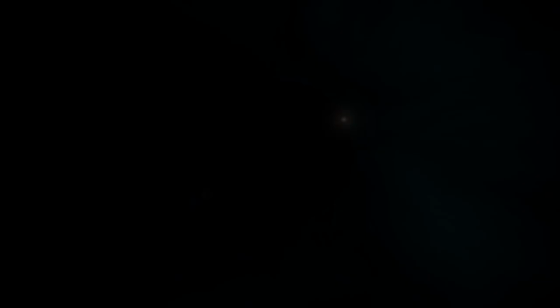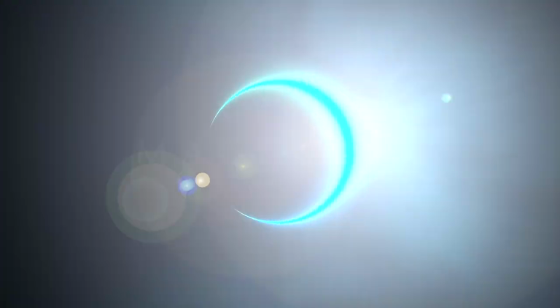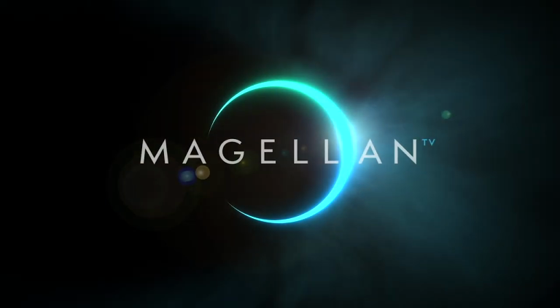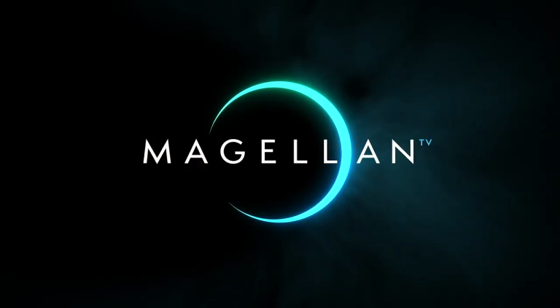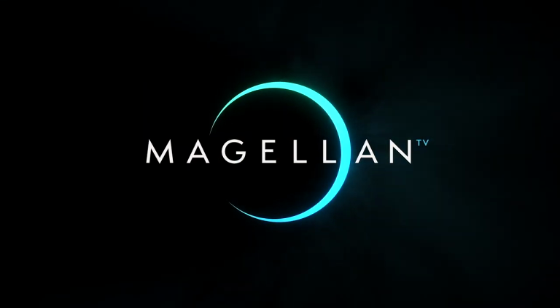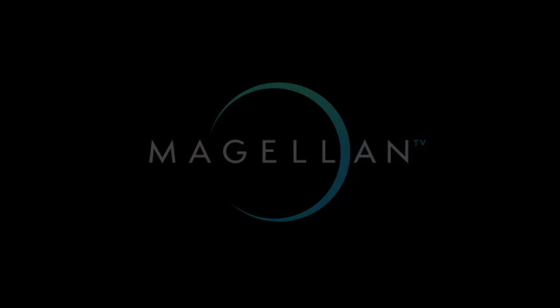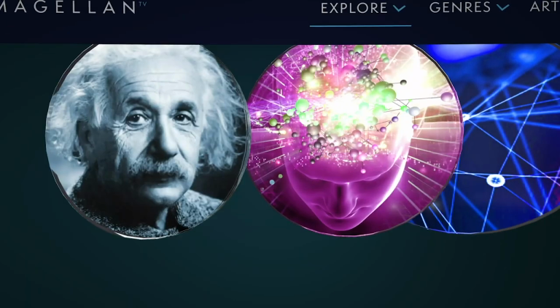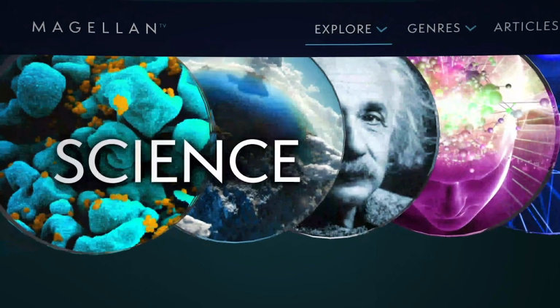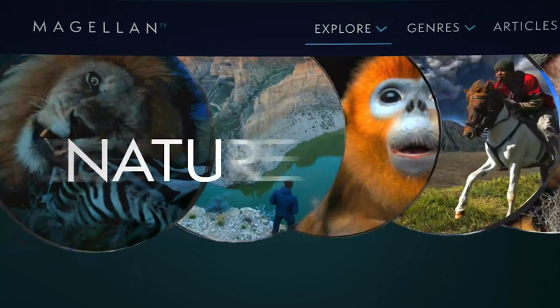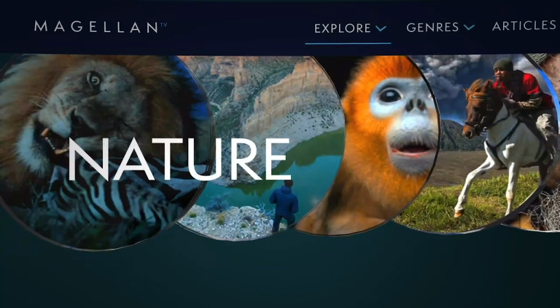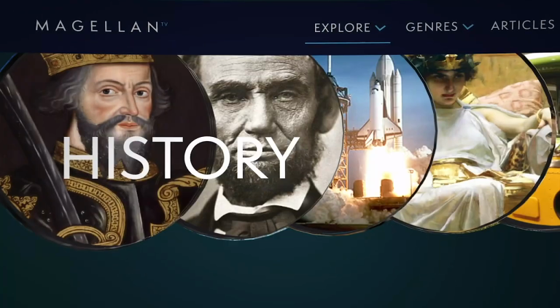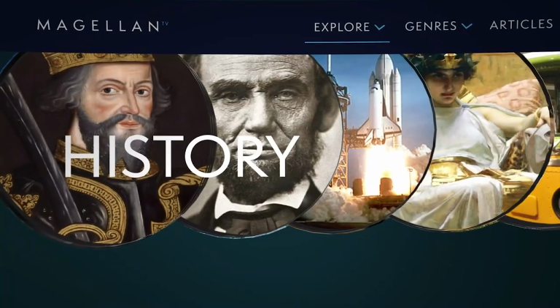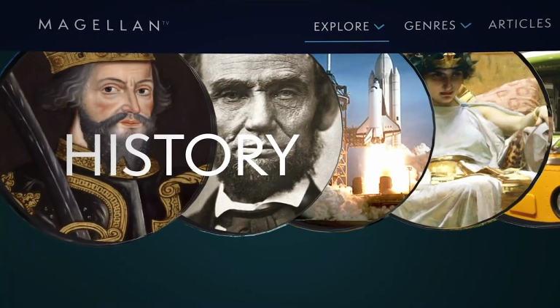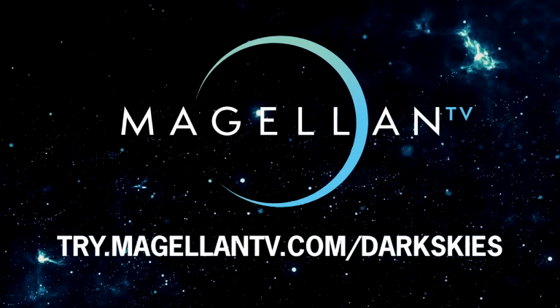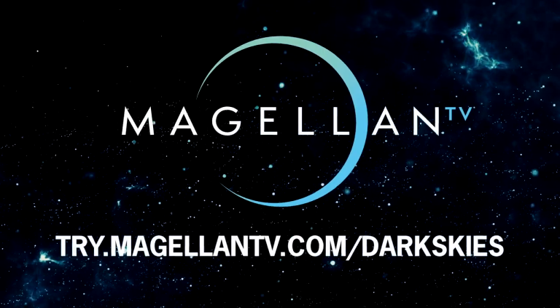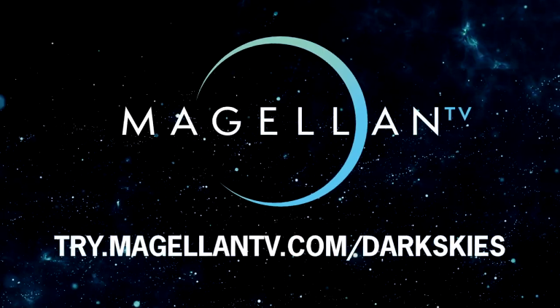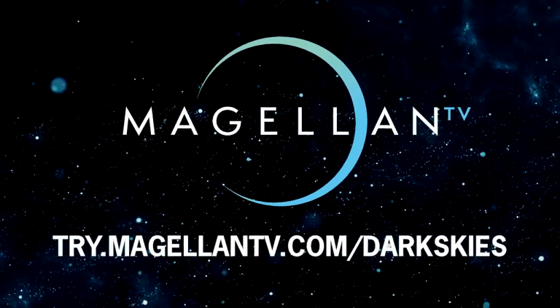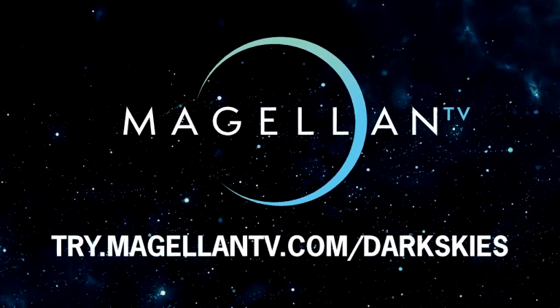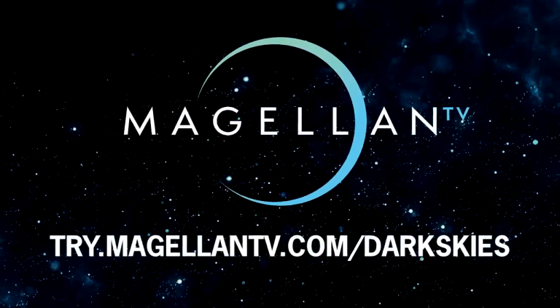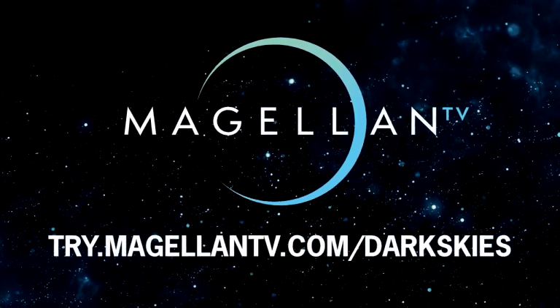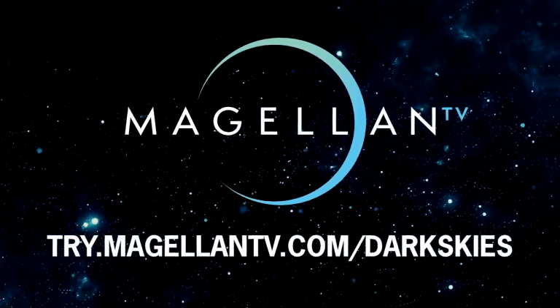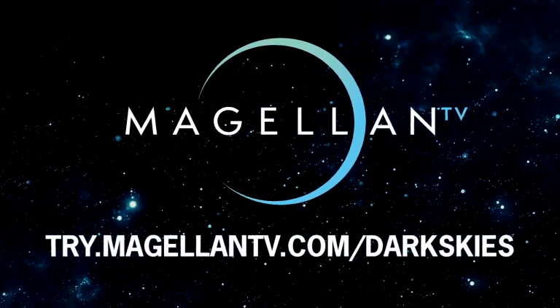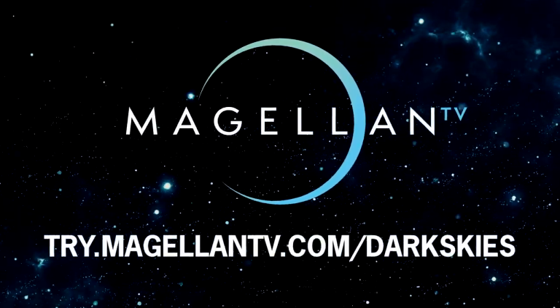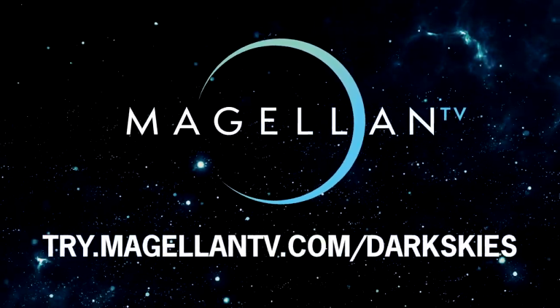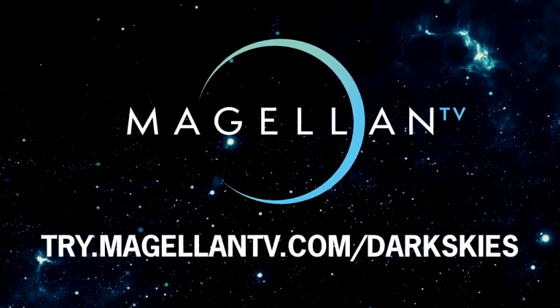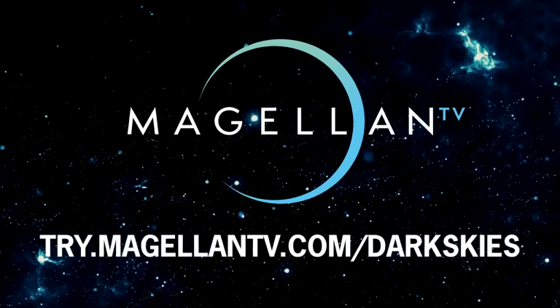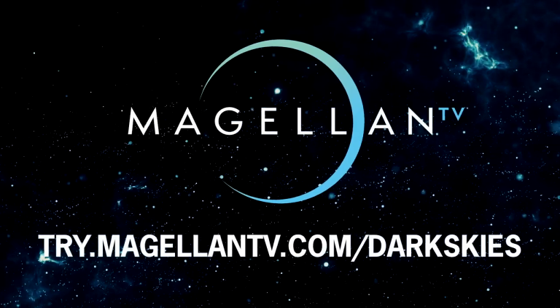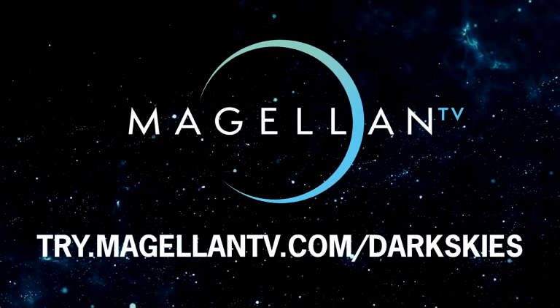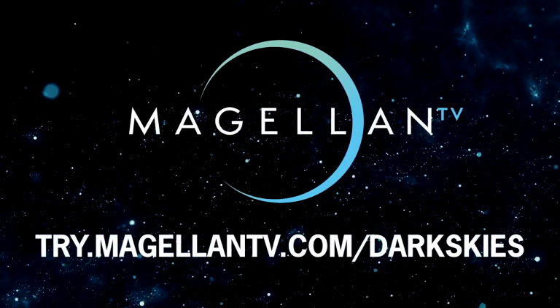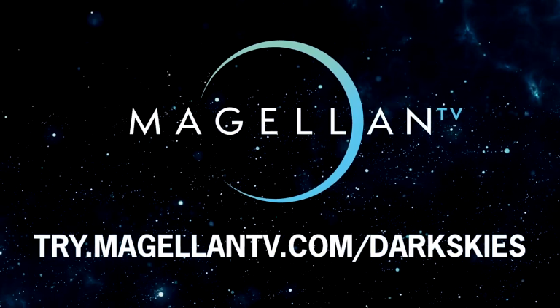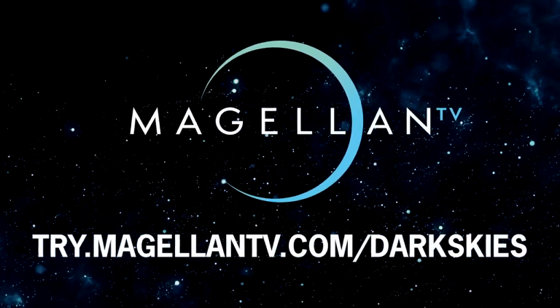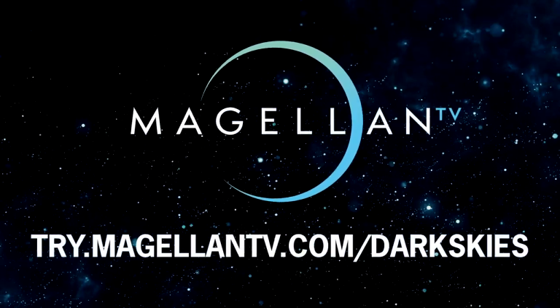Thanks for watching, and thanks again to MagellanTV for sponsoring this video and for offering a free trial to Dark Skies viewers. Please visit try.magellantv.com/darkskies or click on the link in the description below for access to more than 2,000 documentaries streaming across all your devices without interruption.